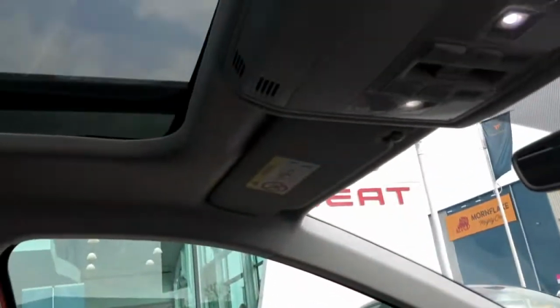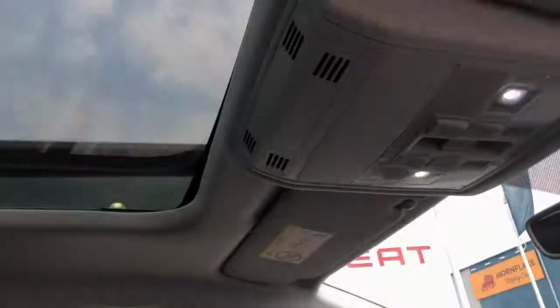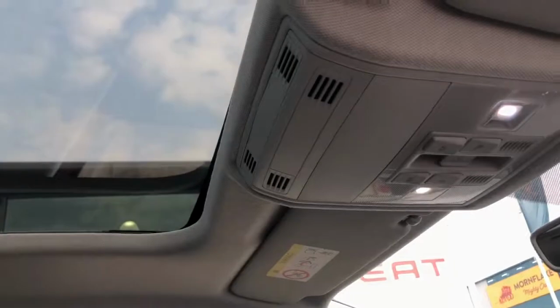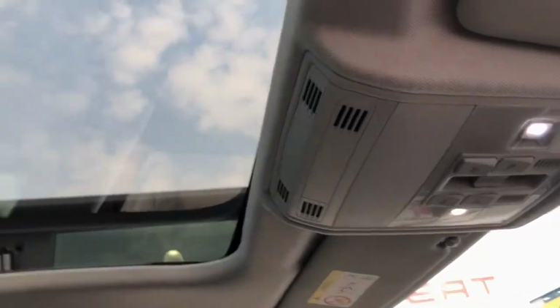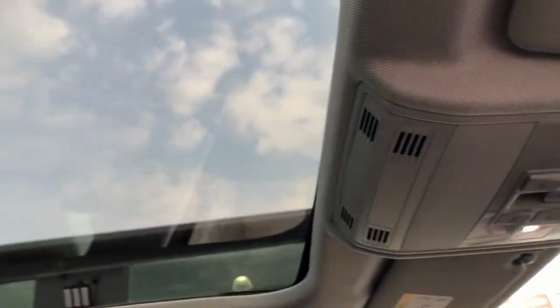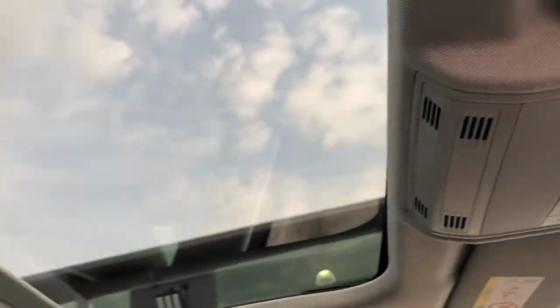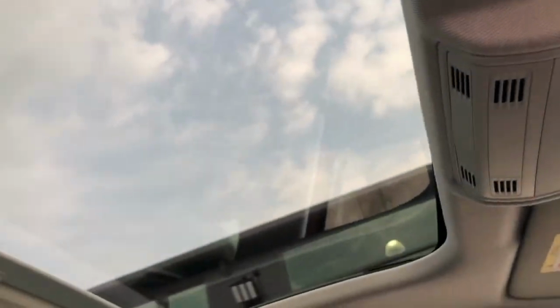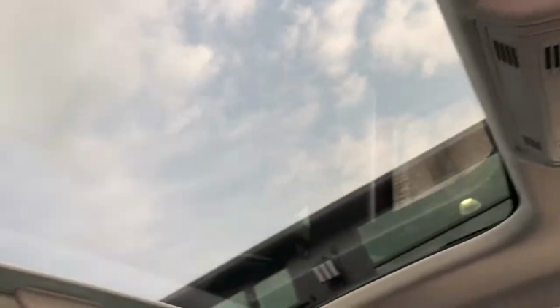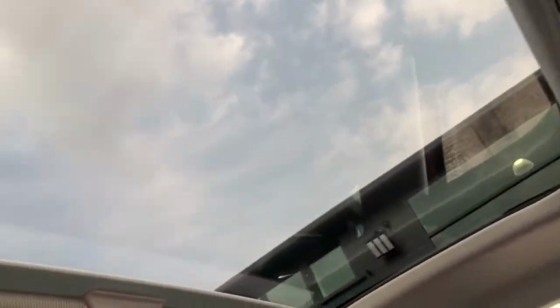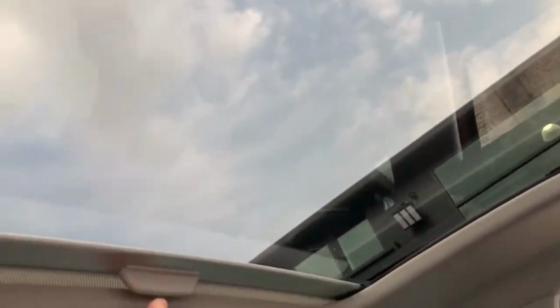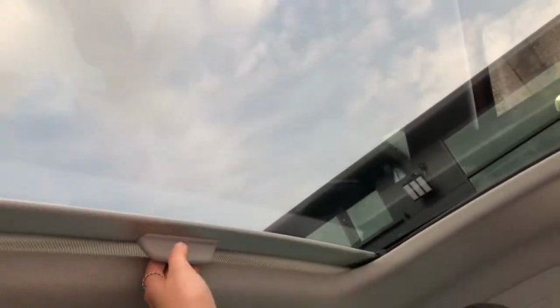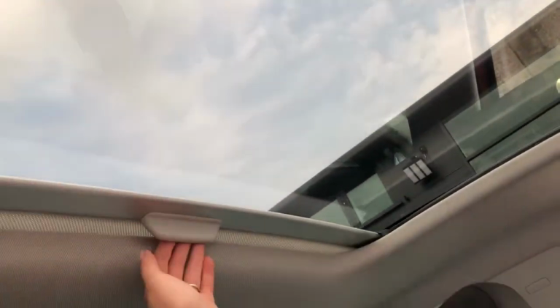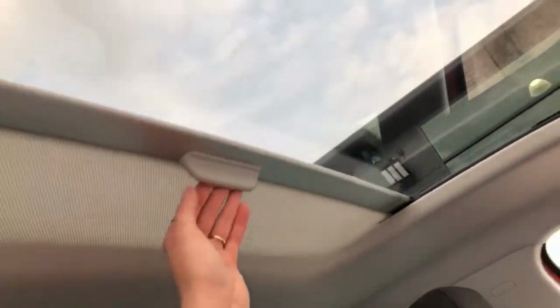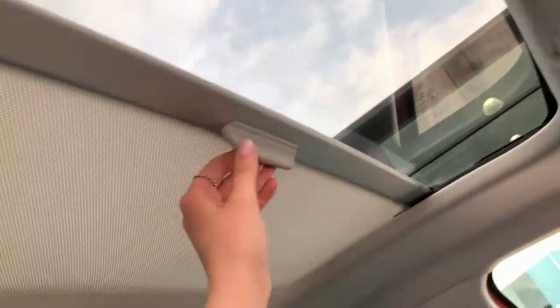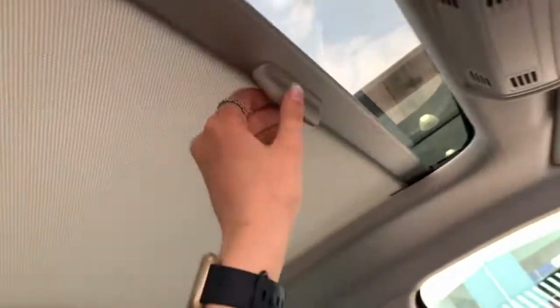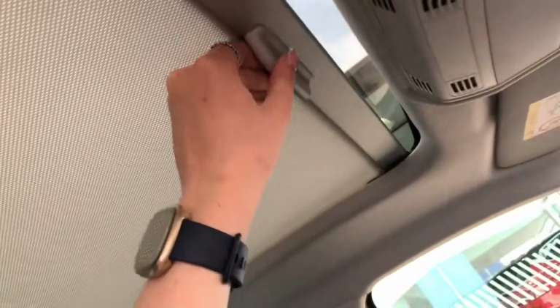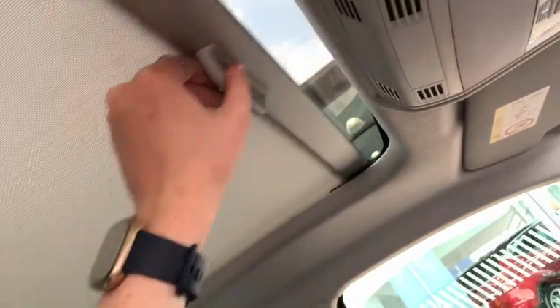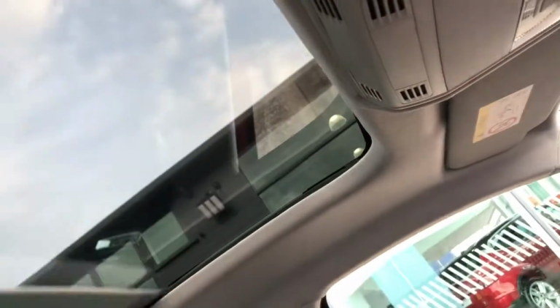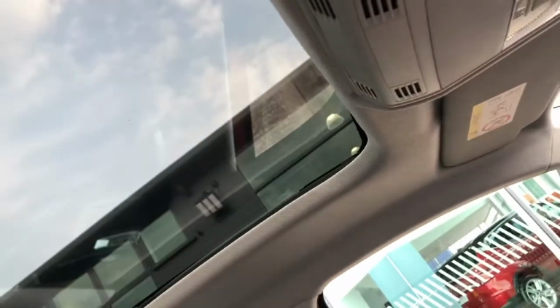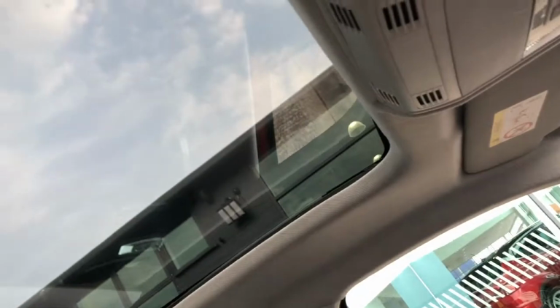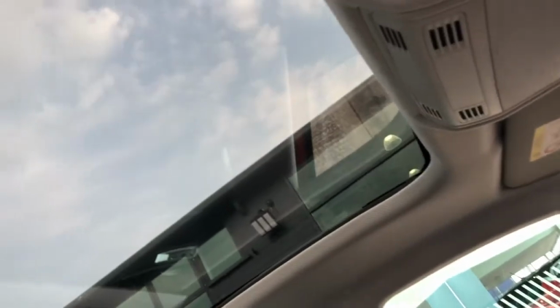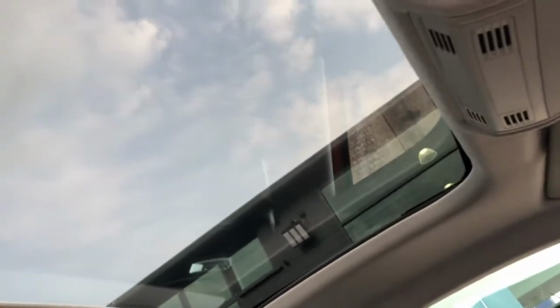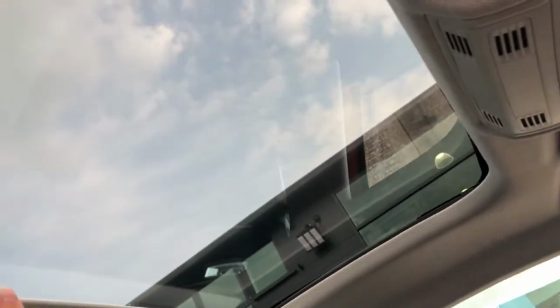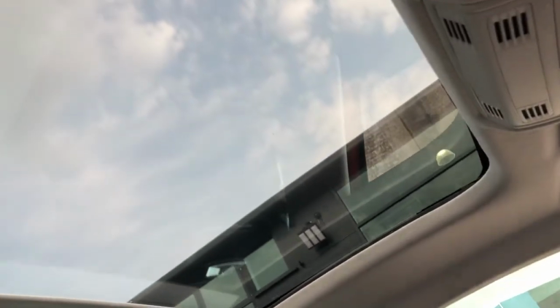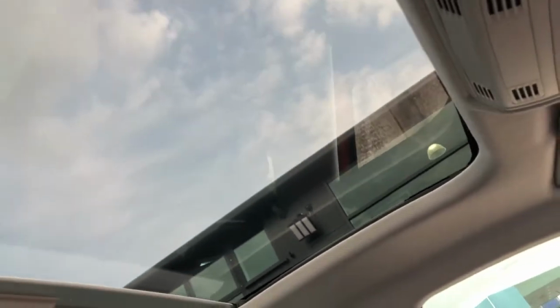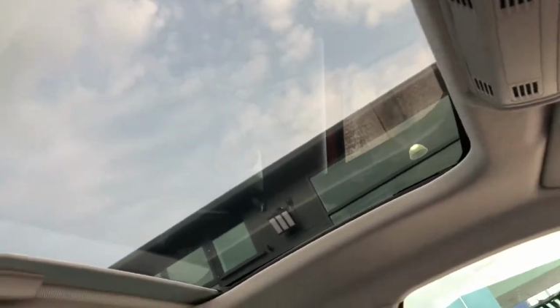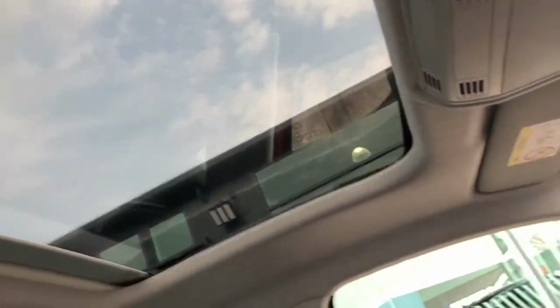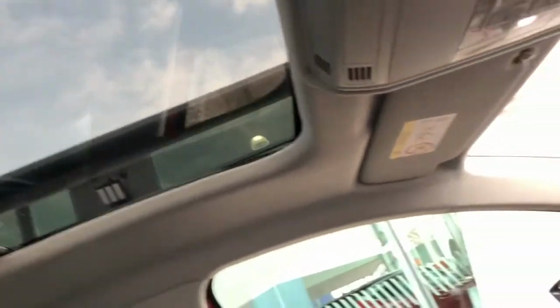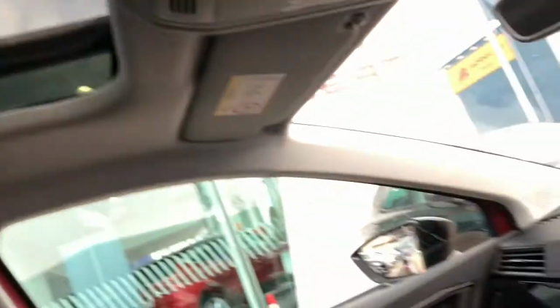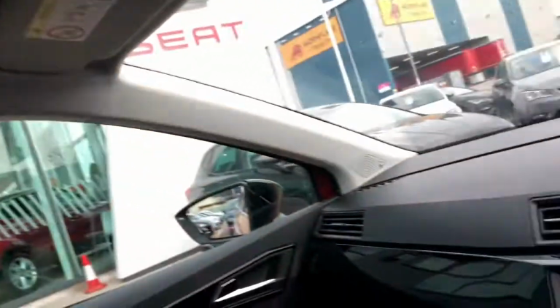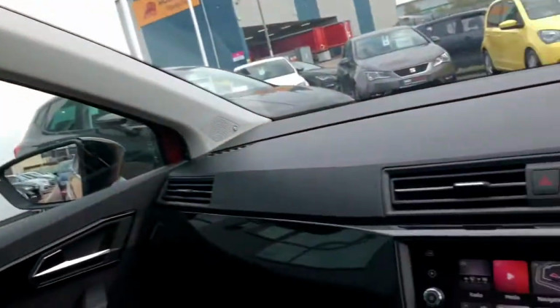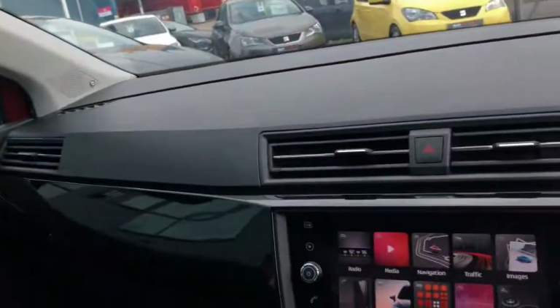Here you can see the sunroof — it's a nice and easy feature to have so you can let all the natural daylight and sun come through, or whether you want to shut the blind, it's easily done as well.